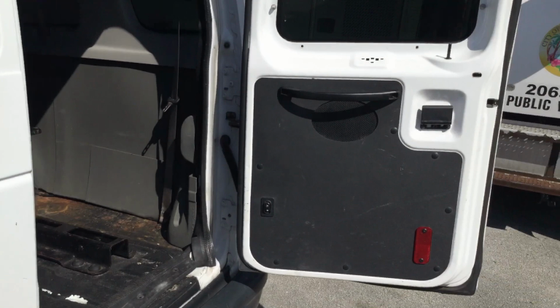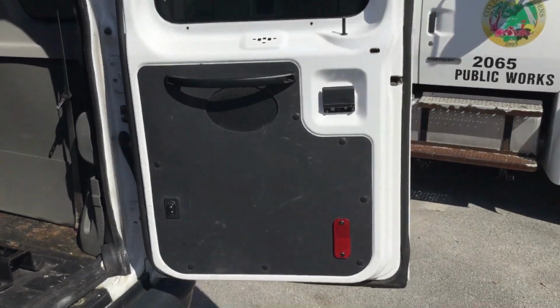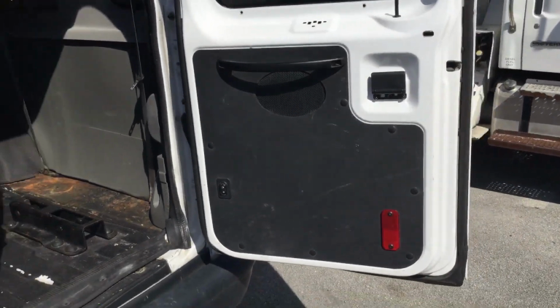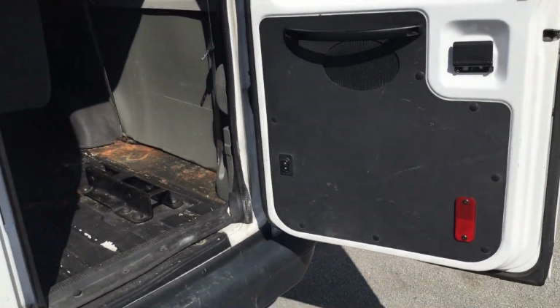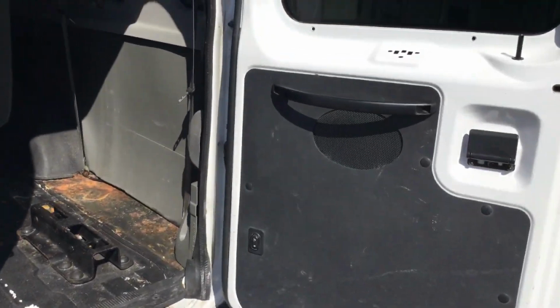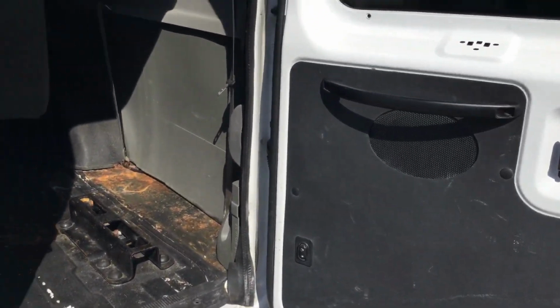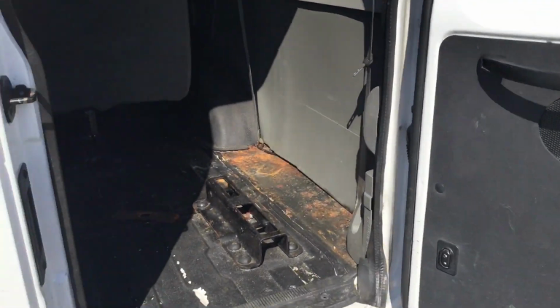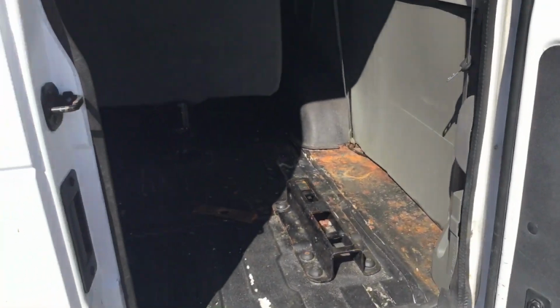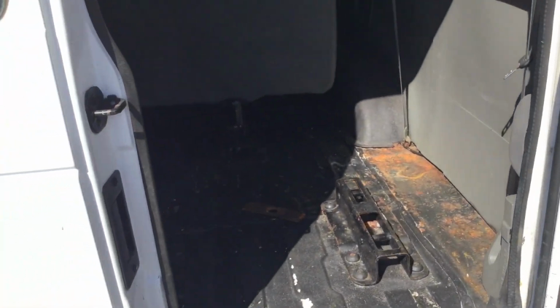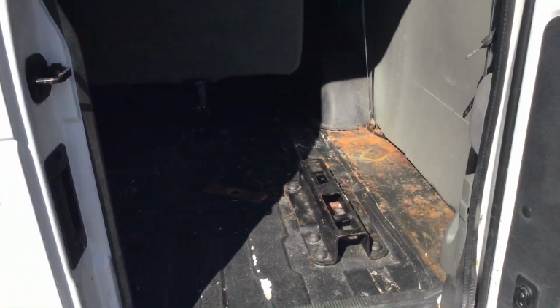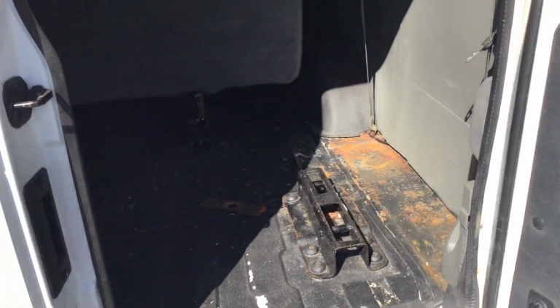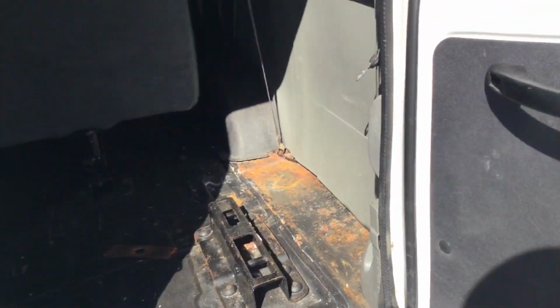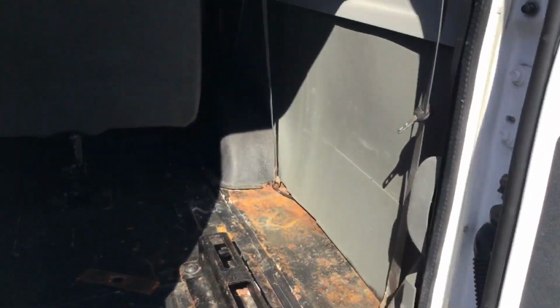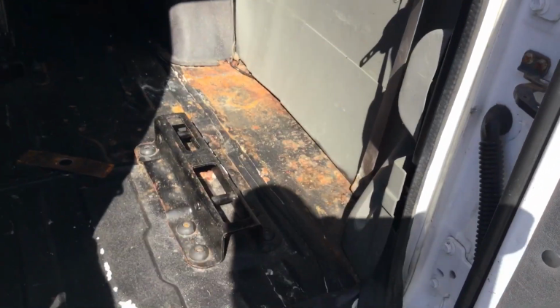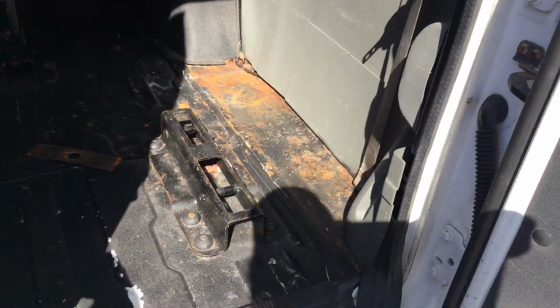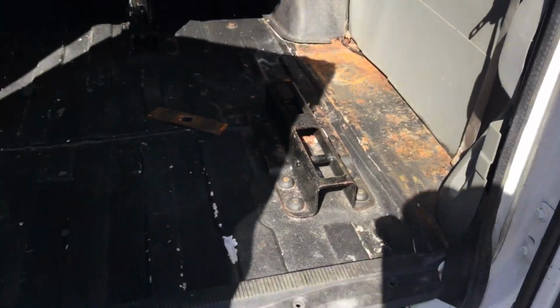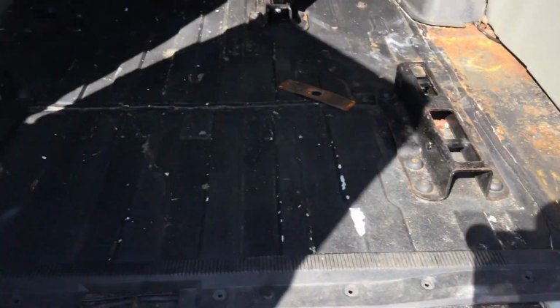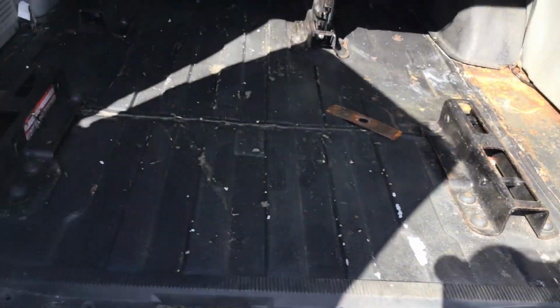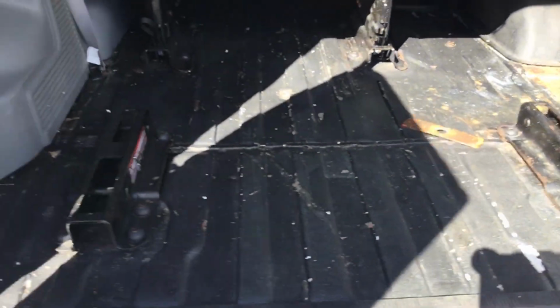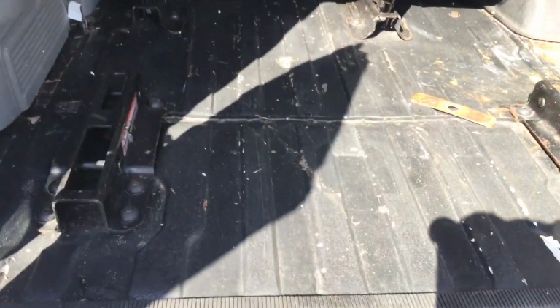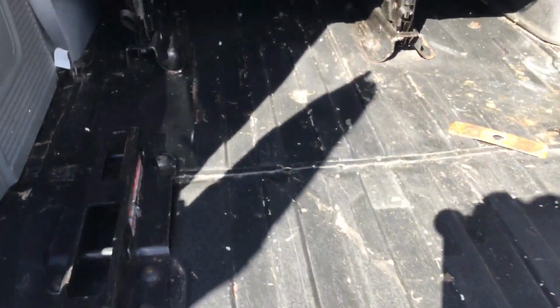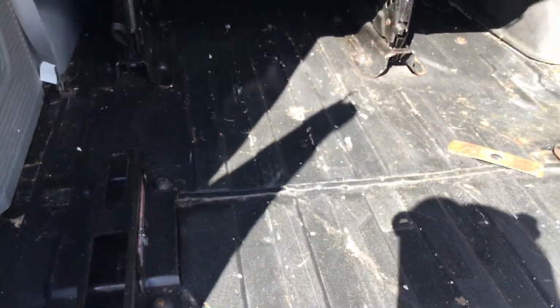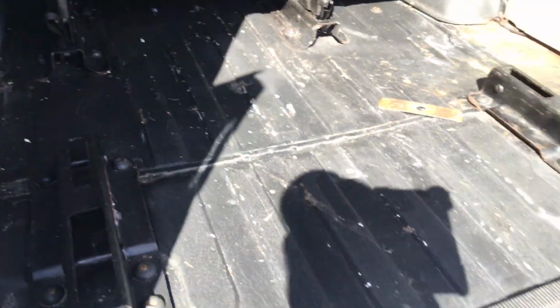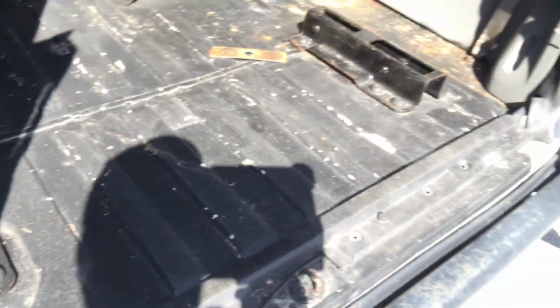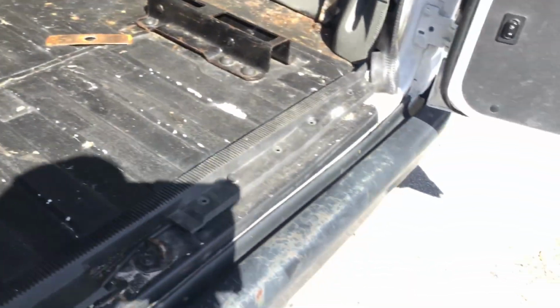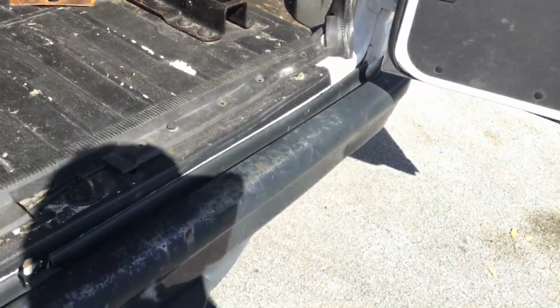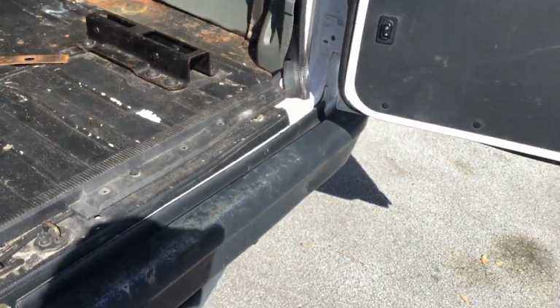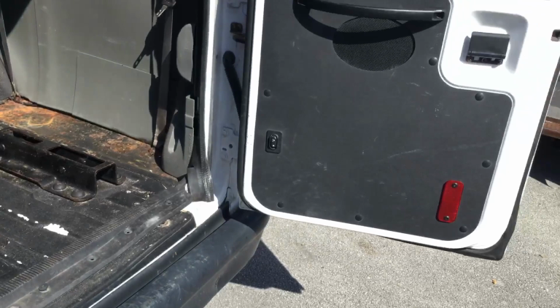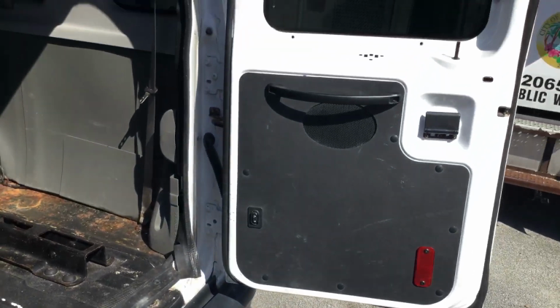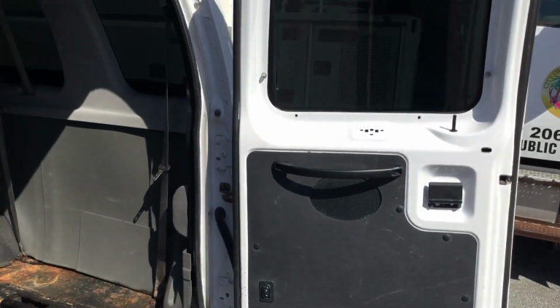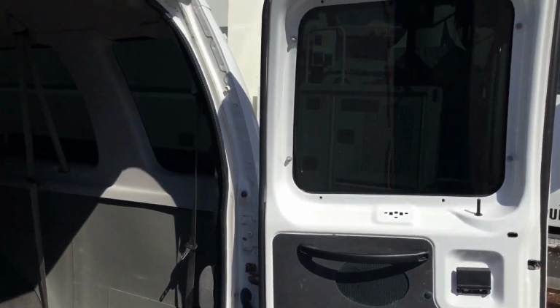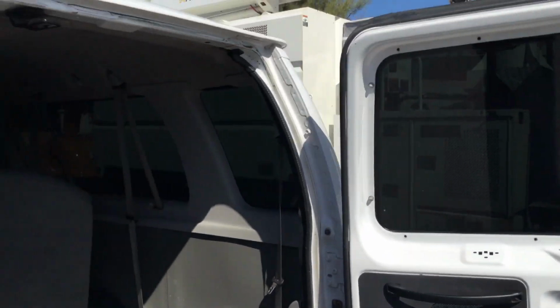I left this door open because it doesn't open from the outside. I'm going to go ahead and show you the inside rear so when I close it I don't have to open it again. It's solid — there's no rust around the door jams.